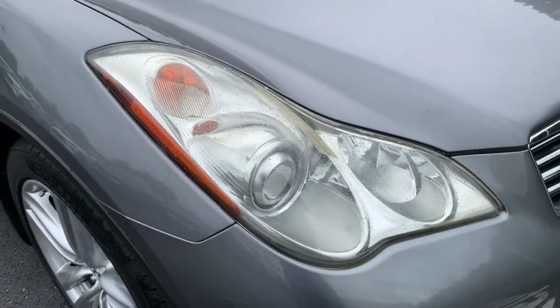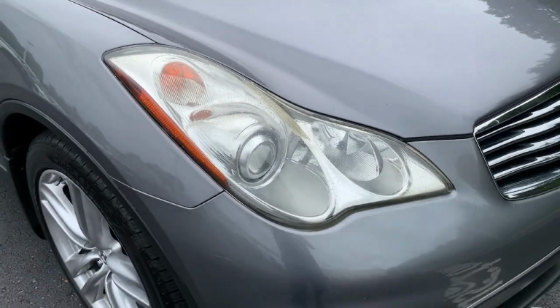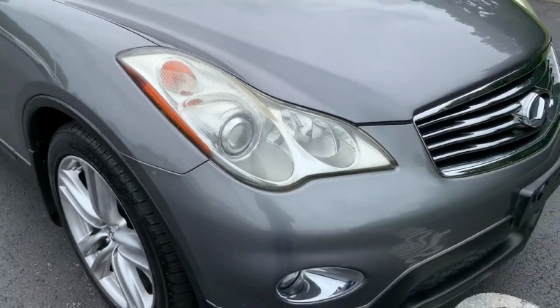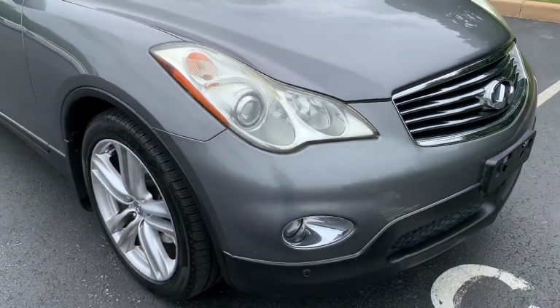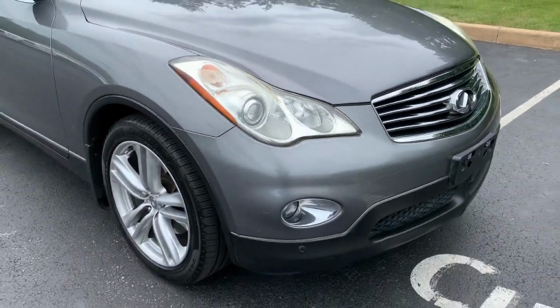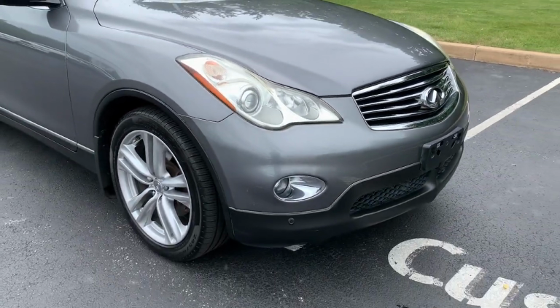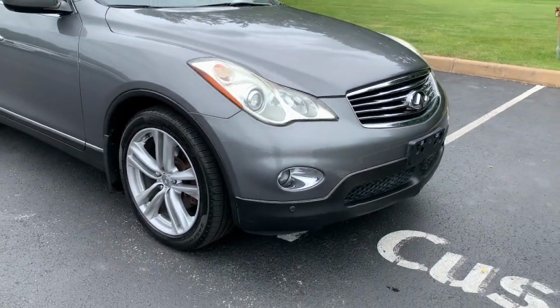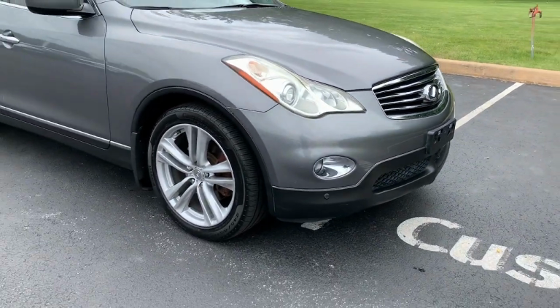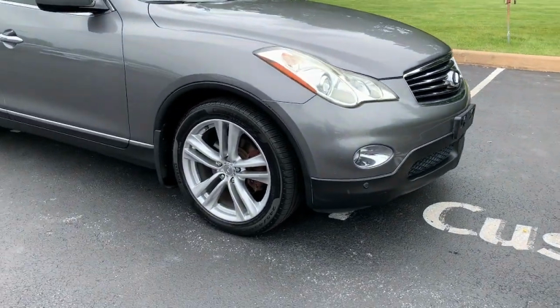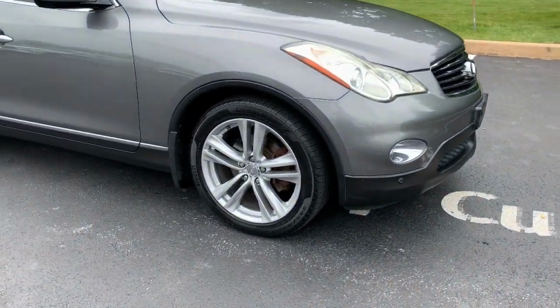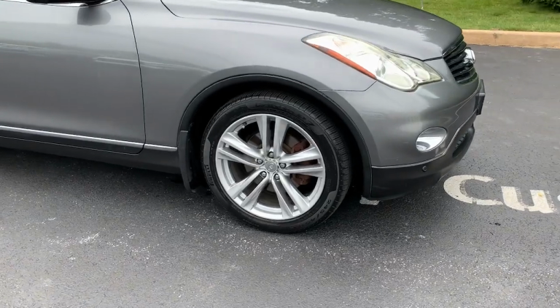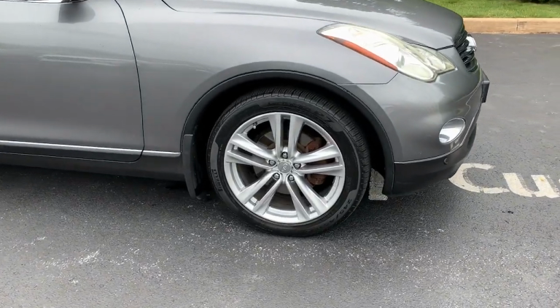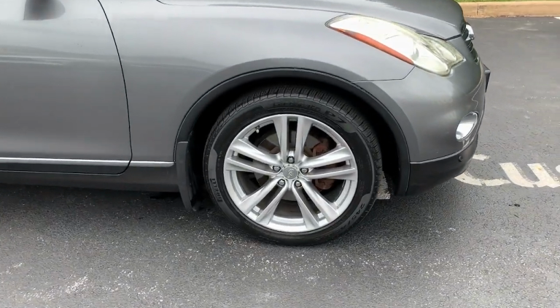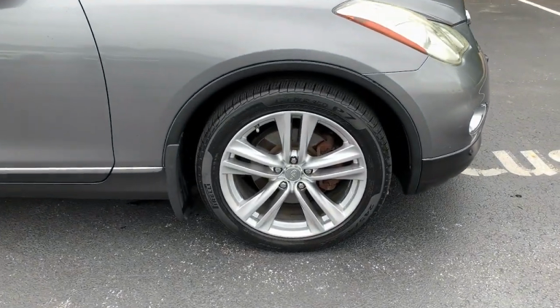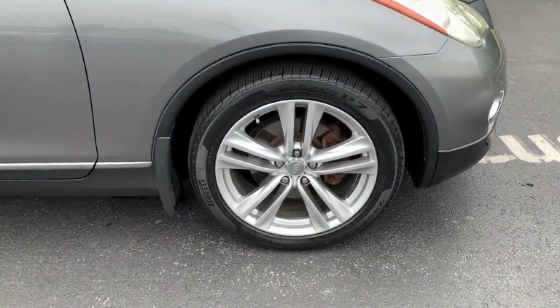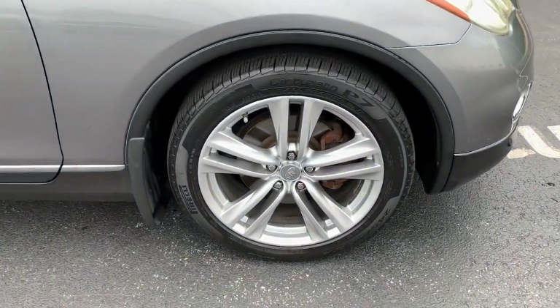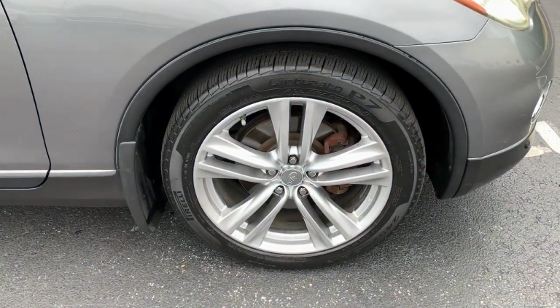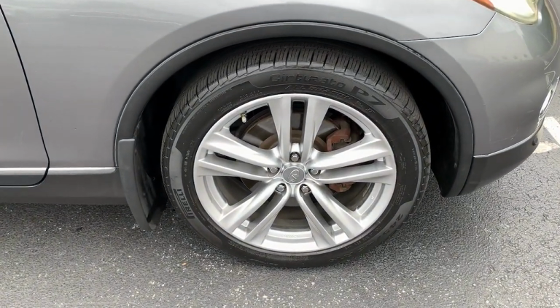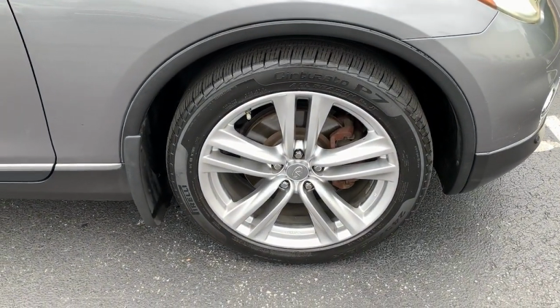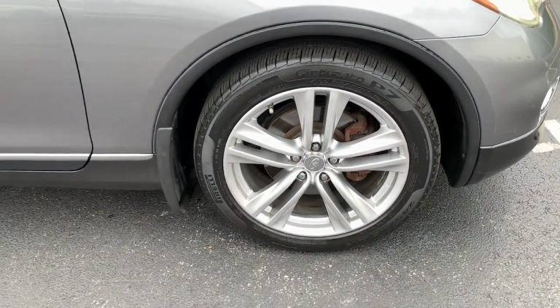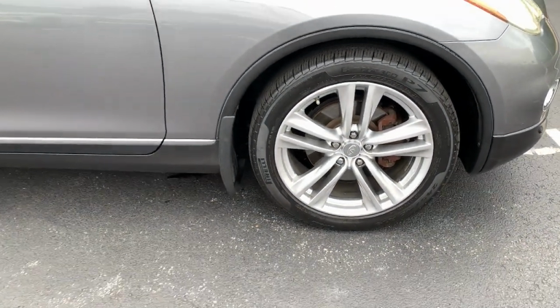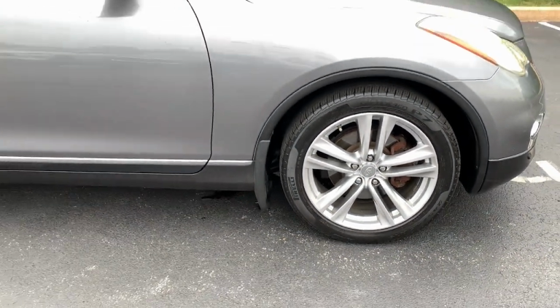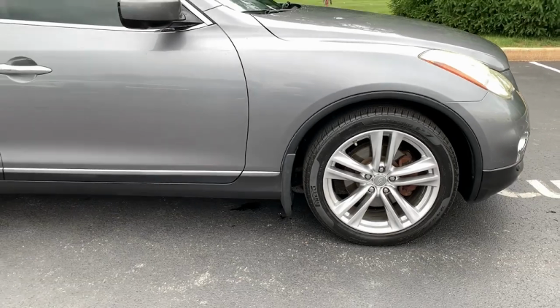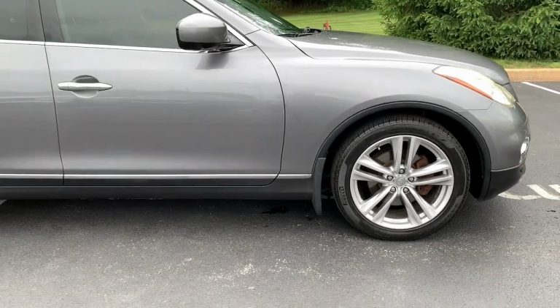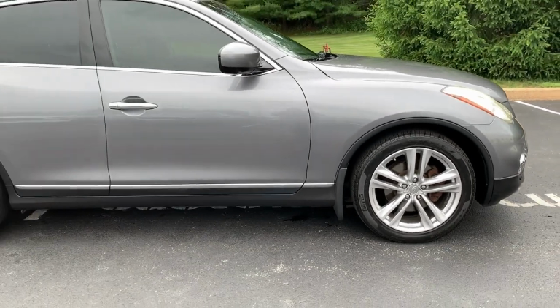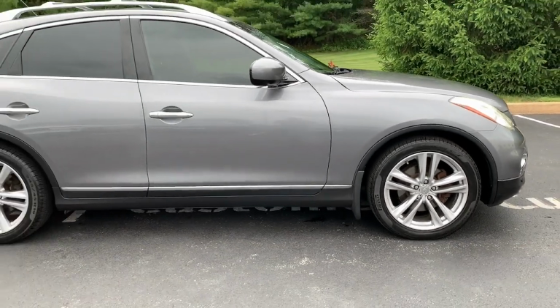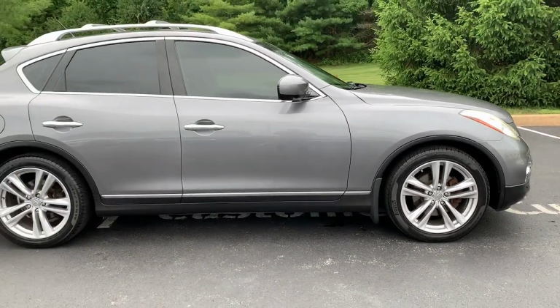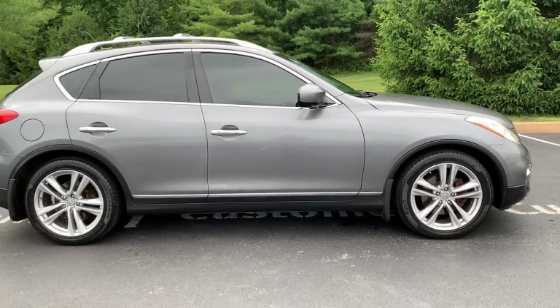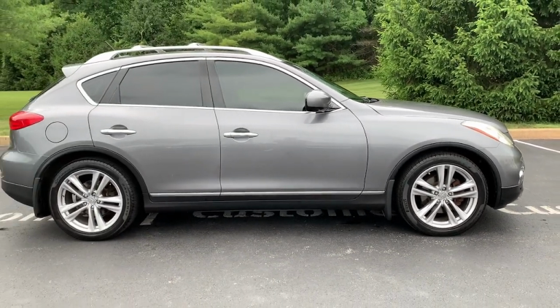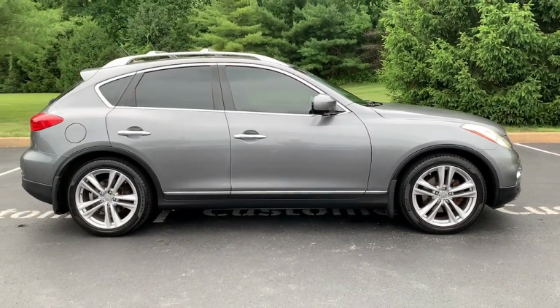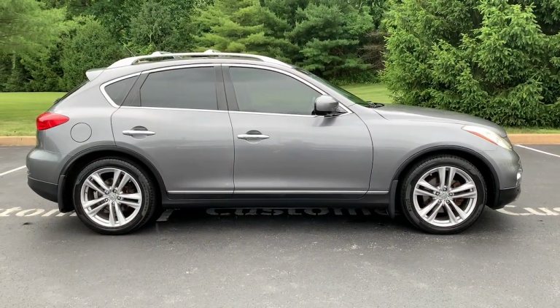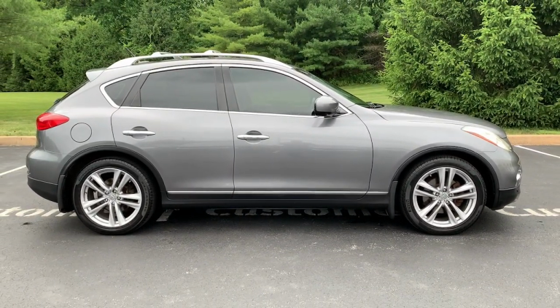Enjoy a view of this sleek, athletic Infiniti FX35. Exhilarating performance, nimble handling, and a tastefully luxurious interior are yours in this versatile, tech-forward vehicle.